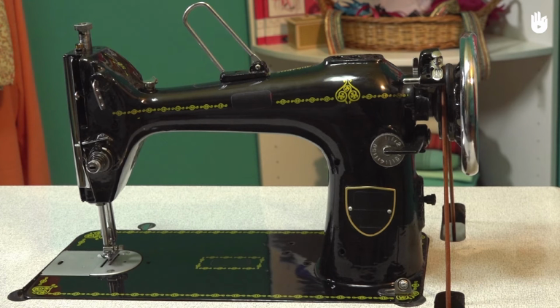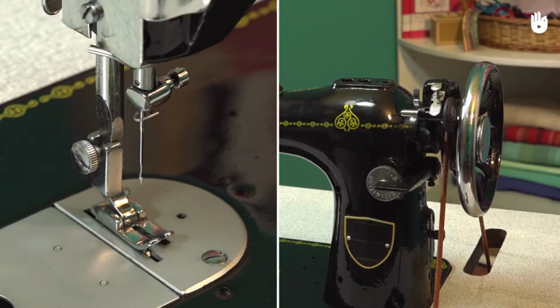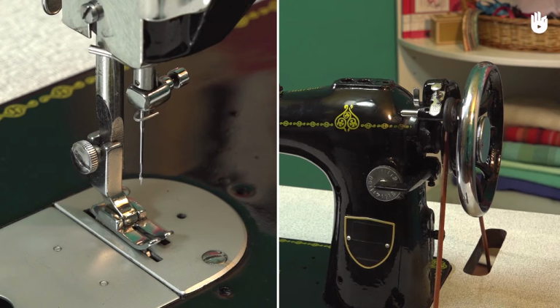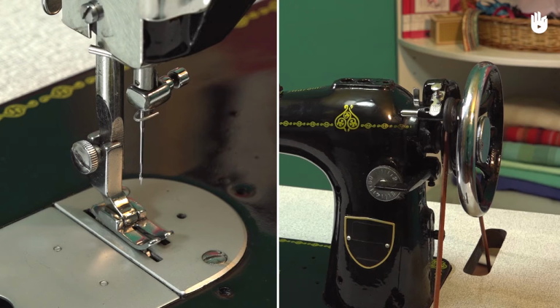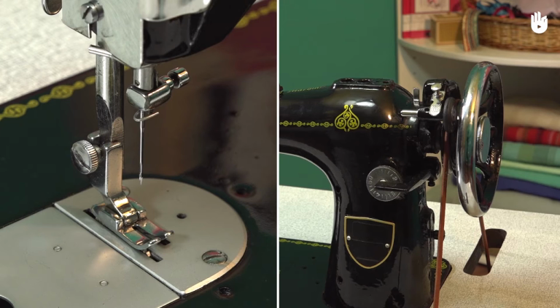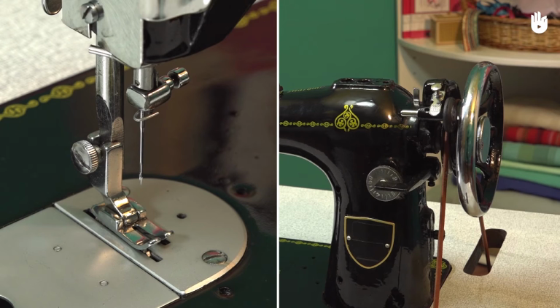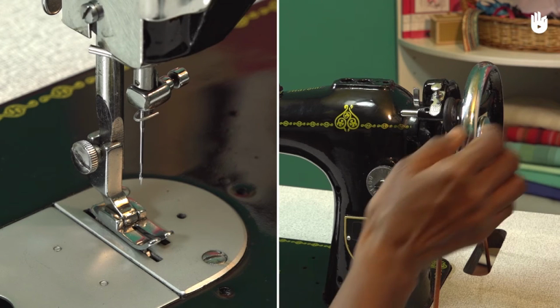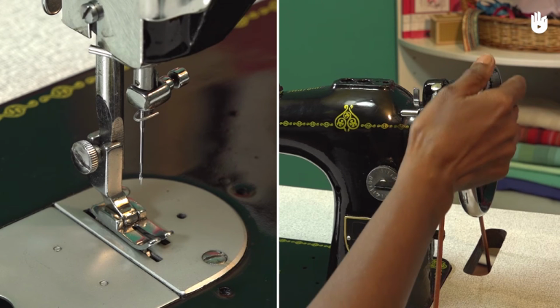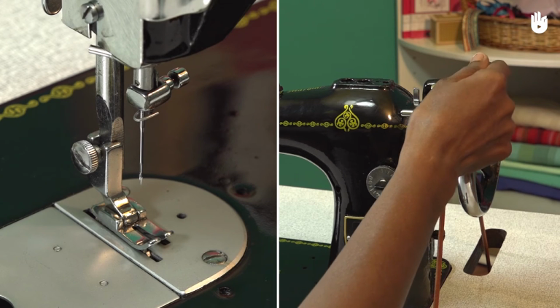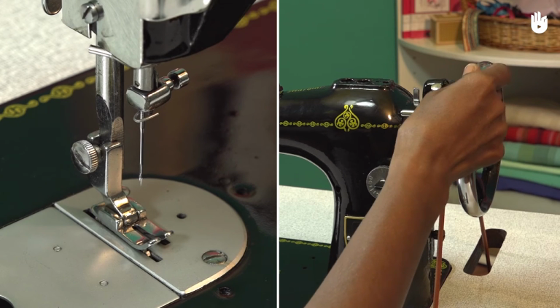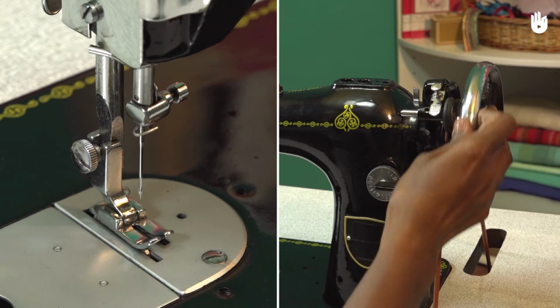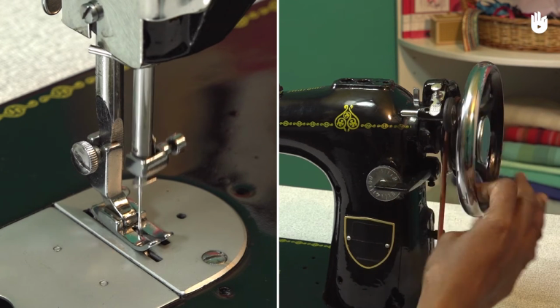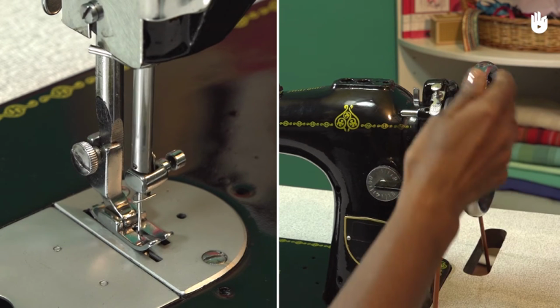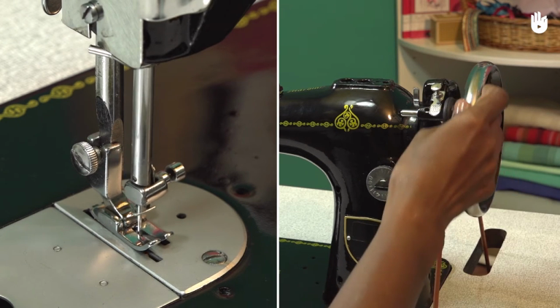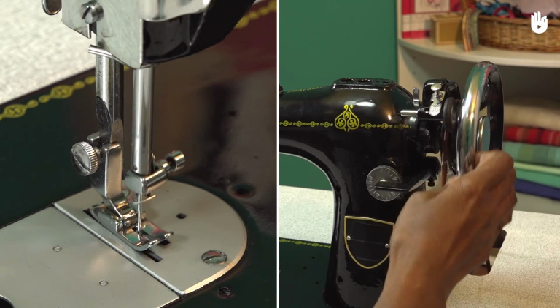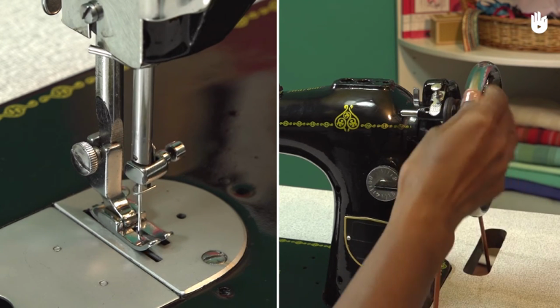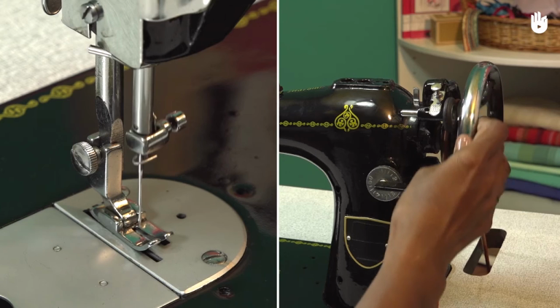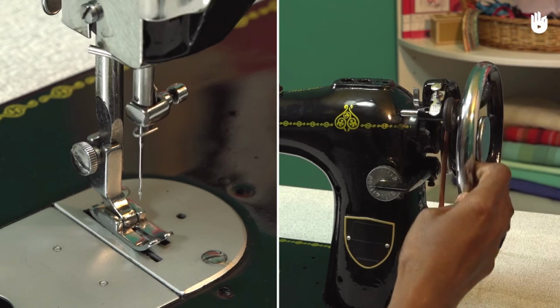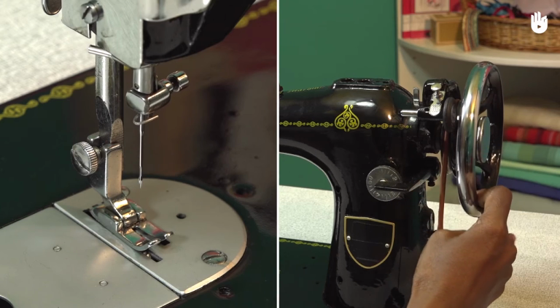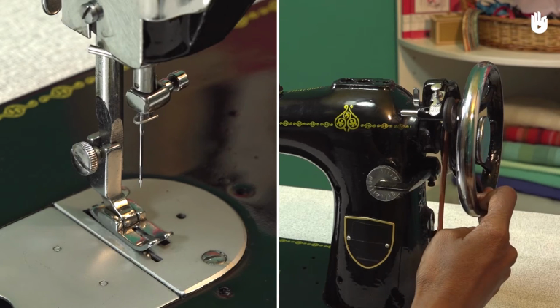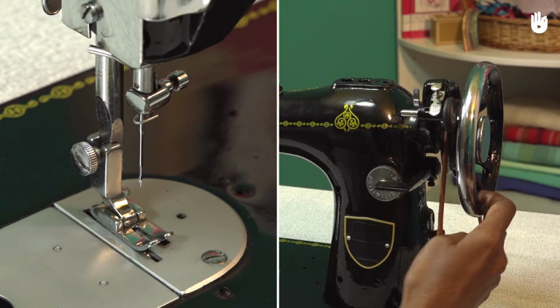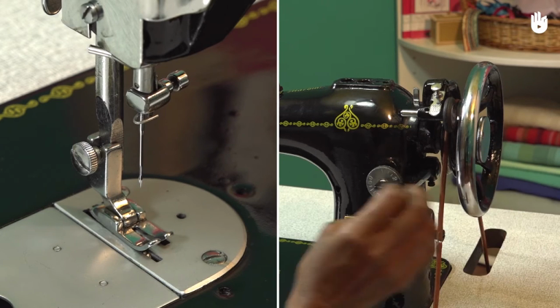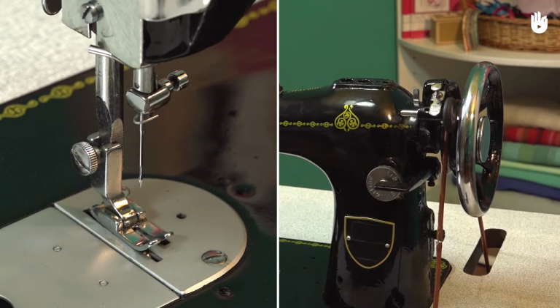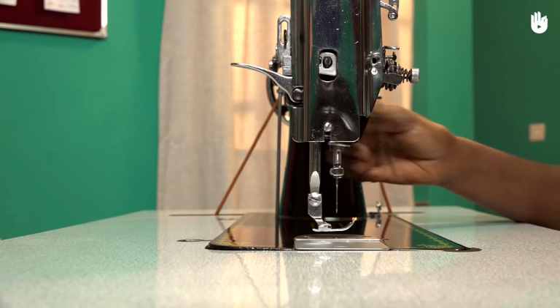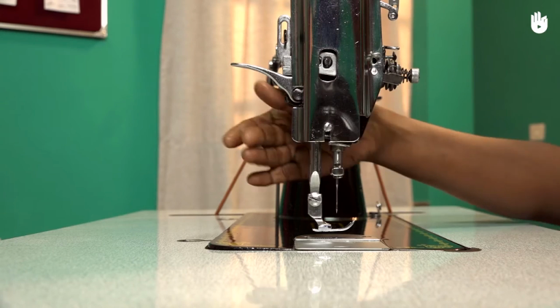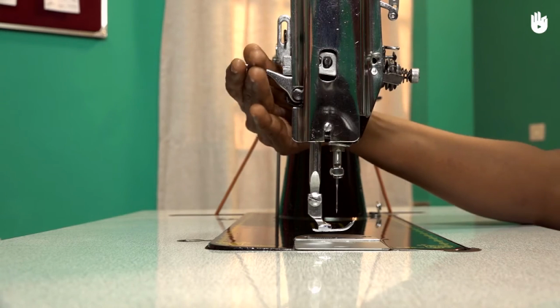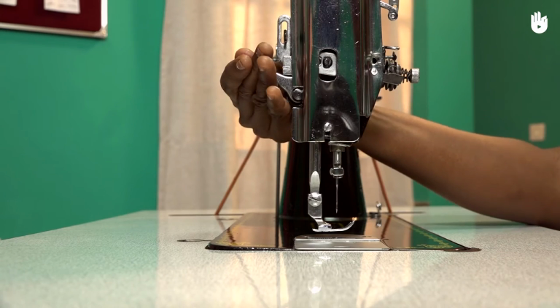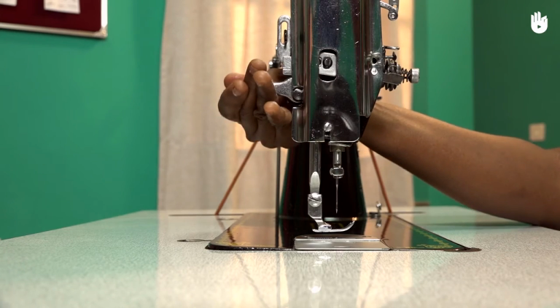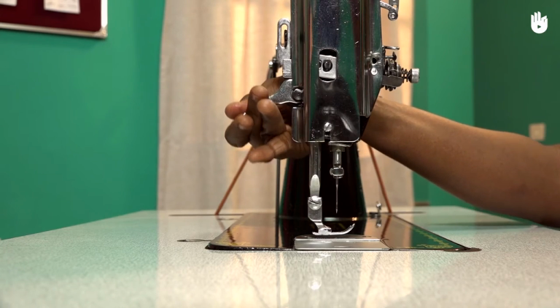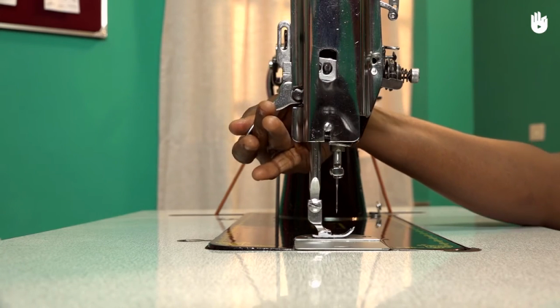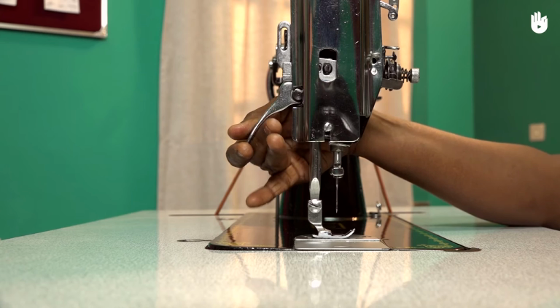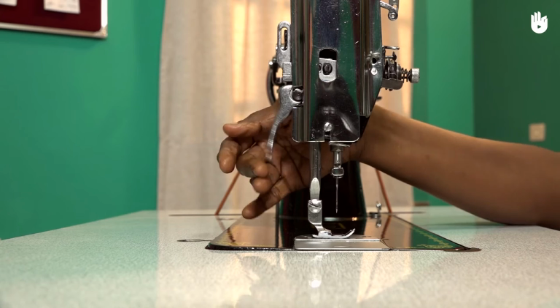Turn the balance wheel towards you in order to raise the needle bar to its highest position. Lower the presser foot by lowering the presser footlifter.